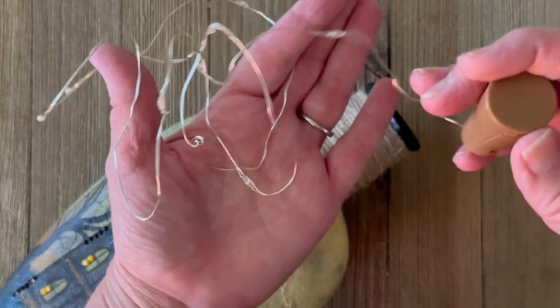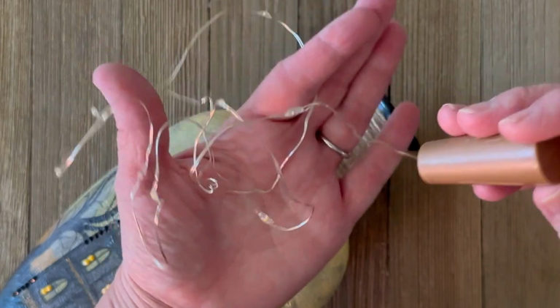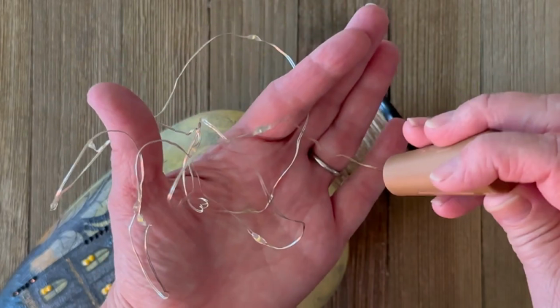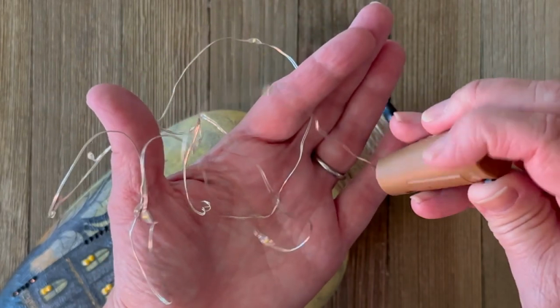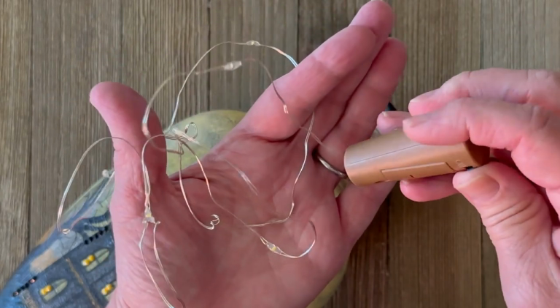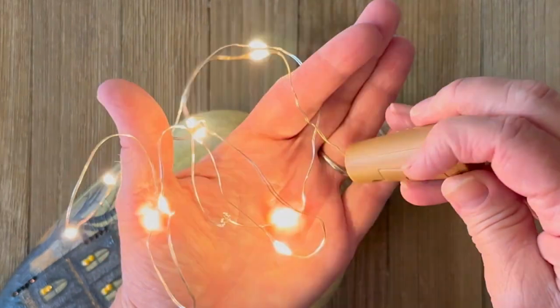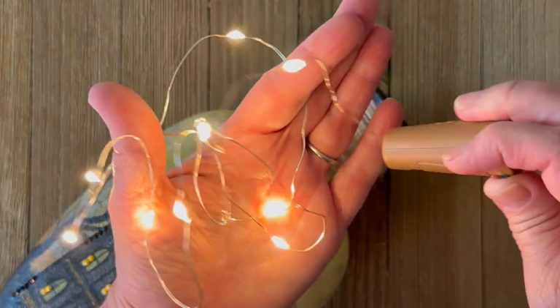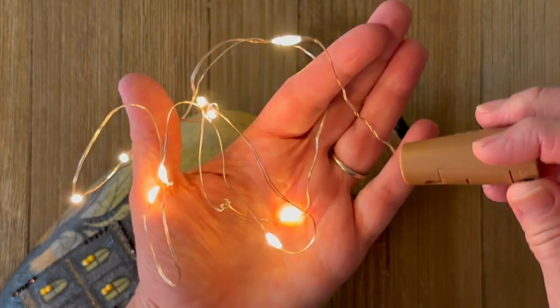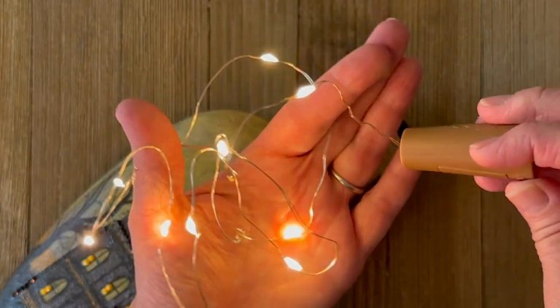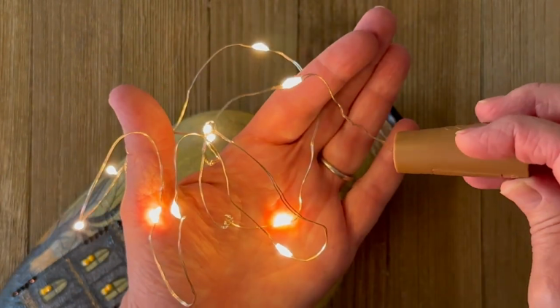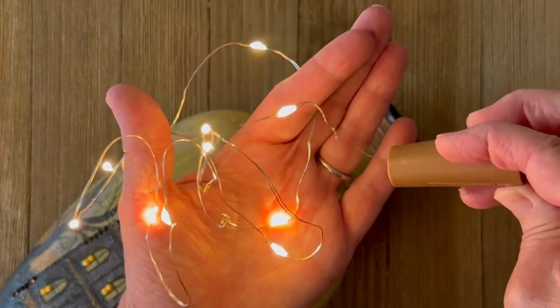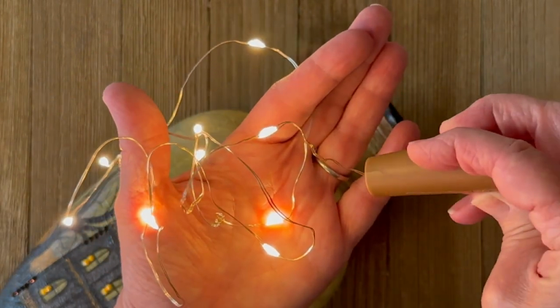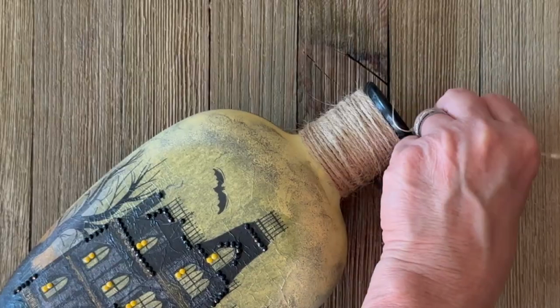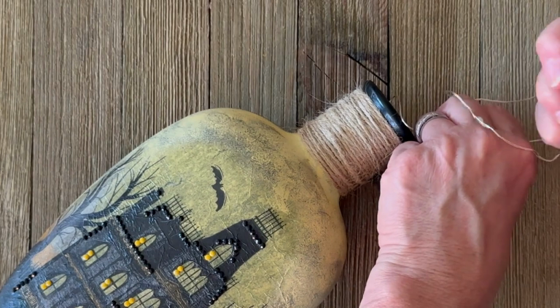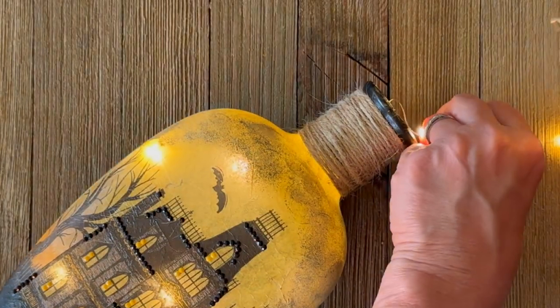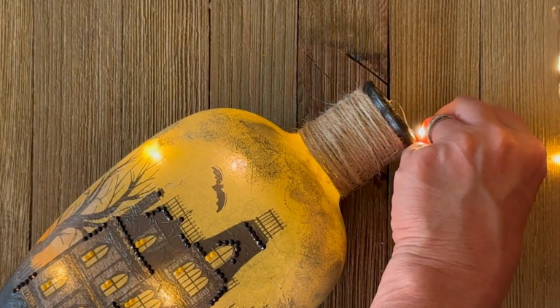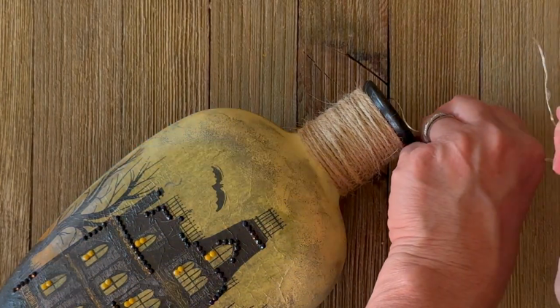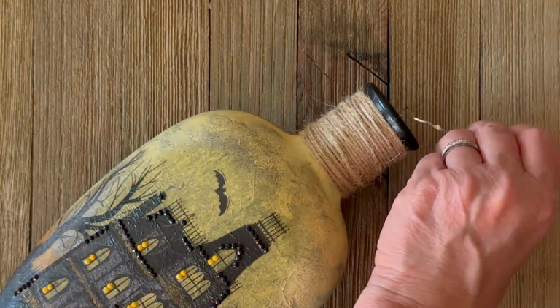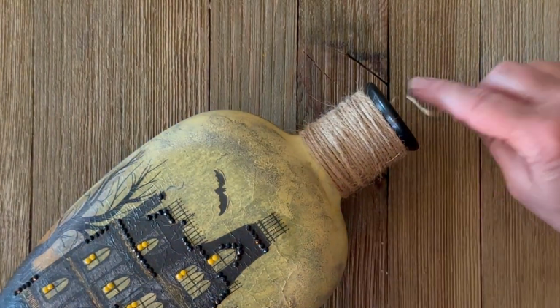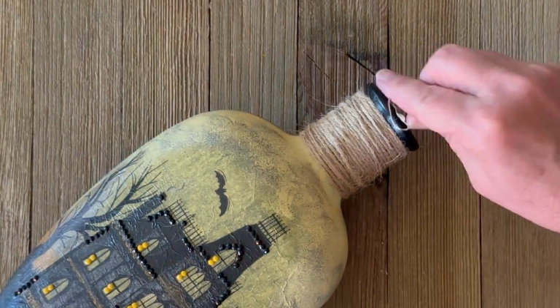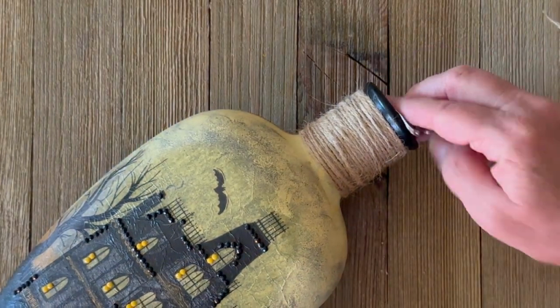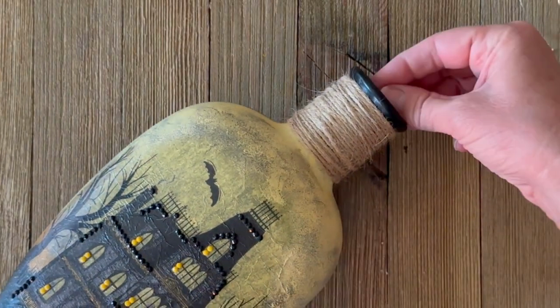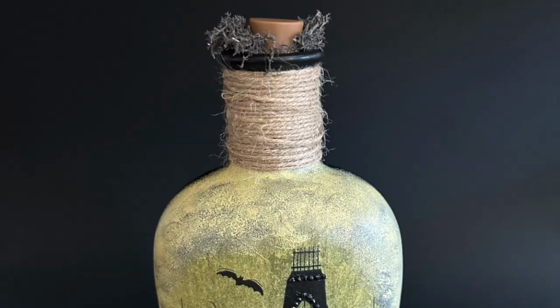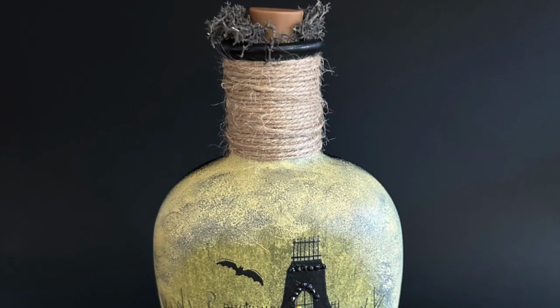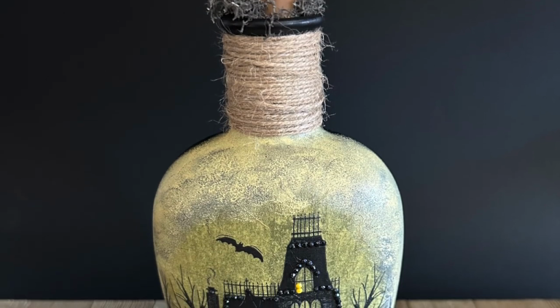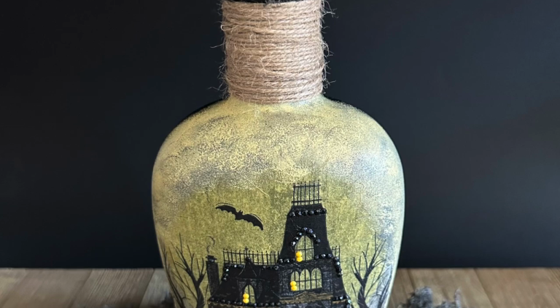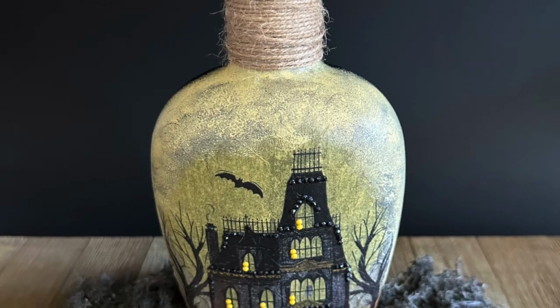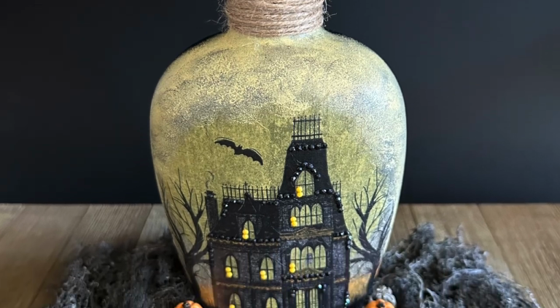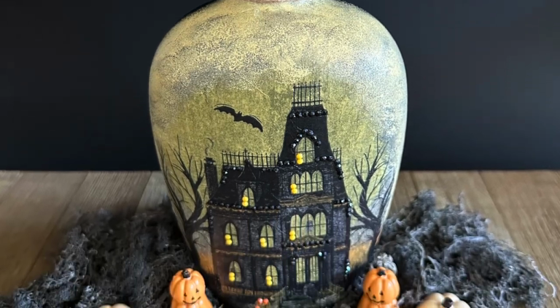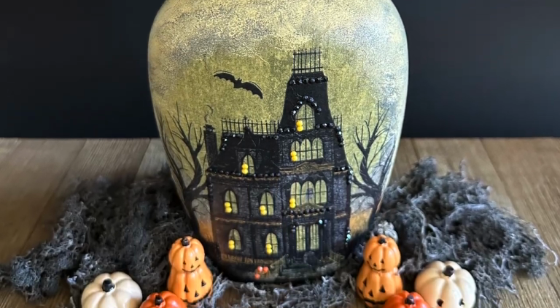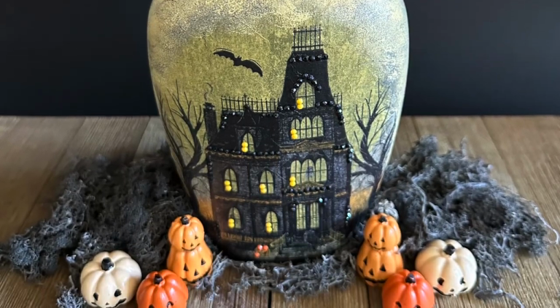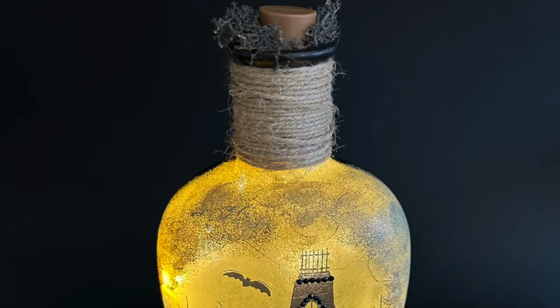For the lights I'm using cork lights. These you can find online and at the craft stores, and you just thread them right into the bottle — they're battery operated. Look at how fun this turns out!